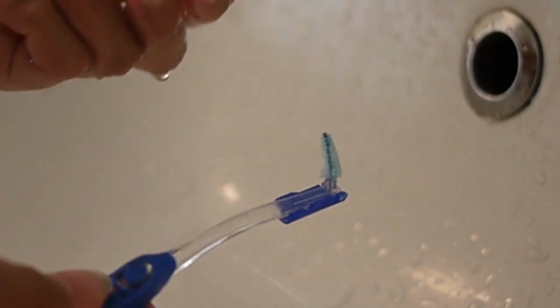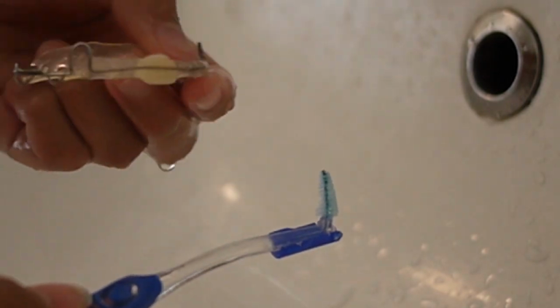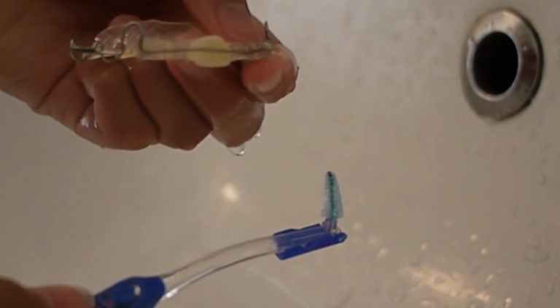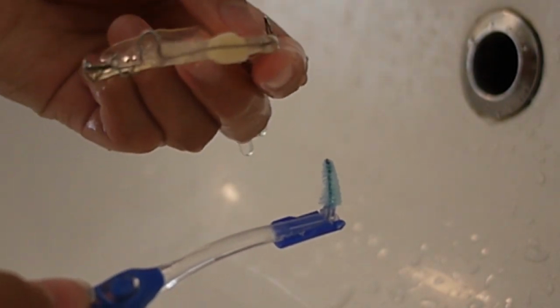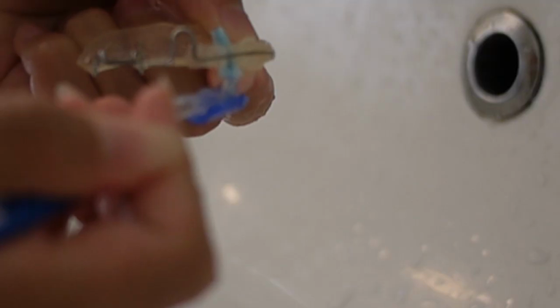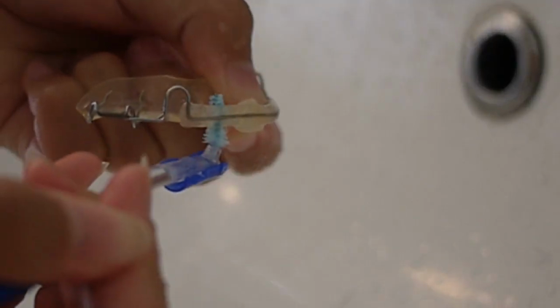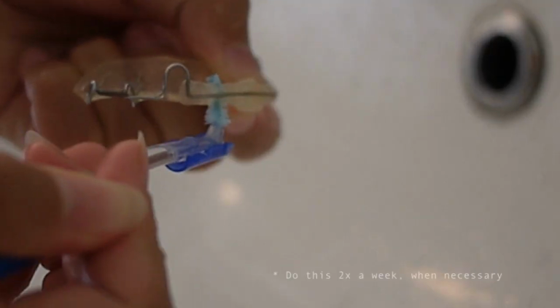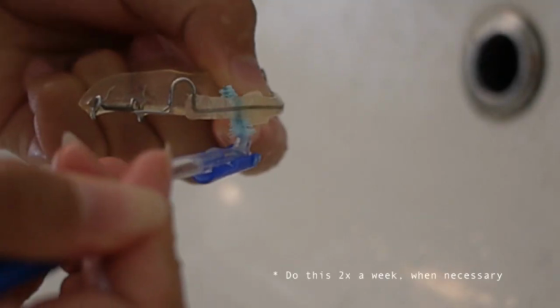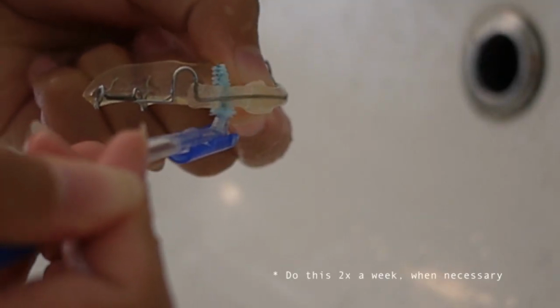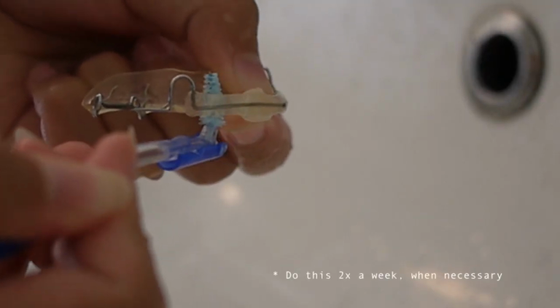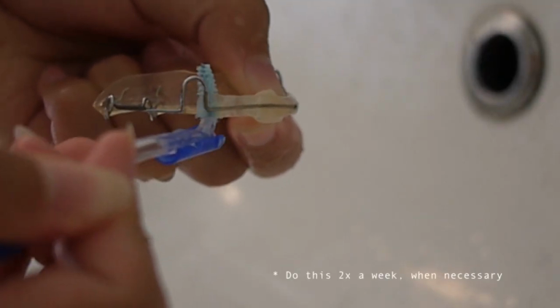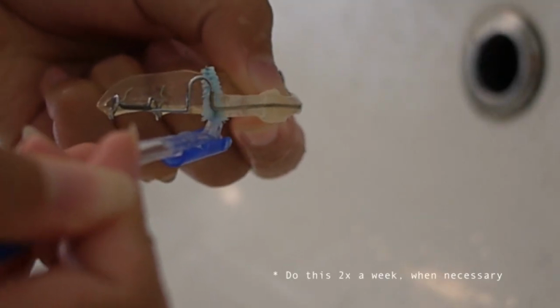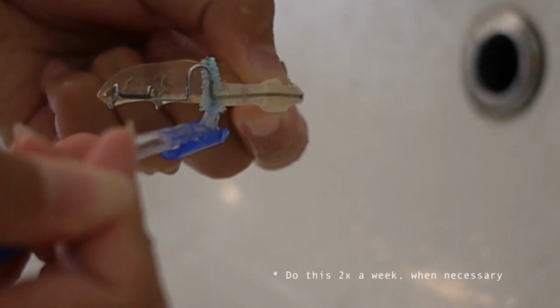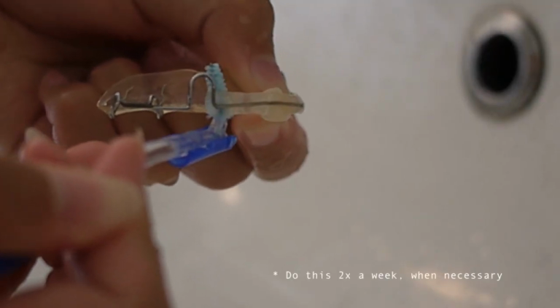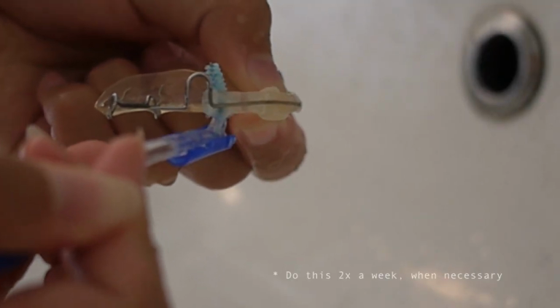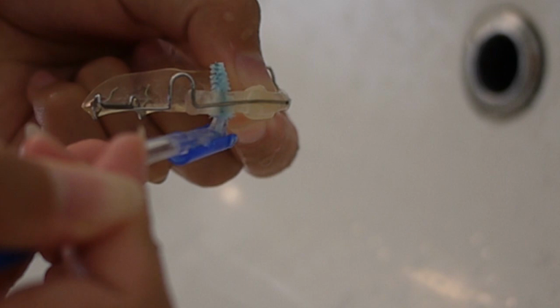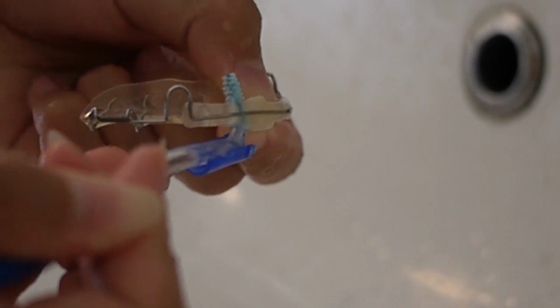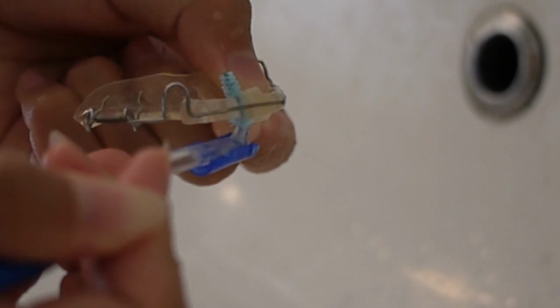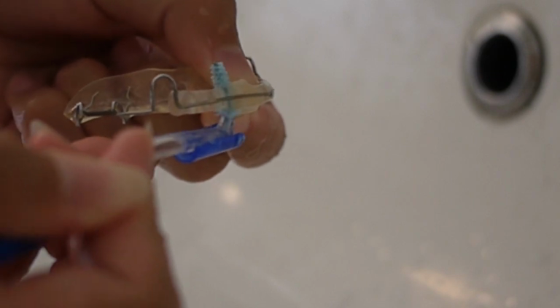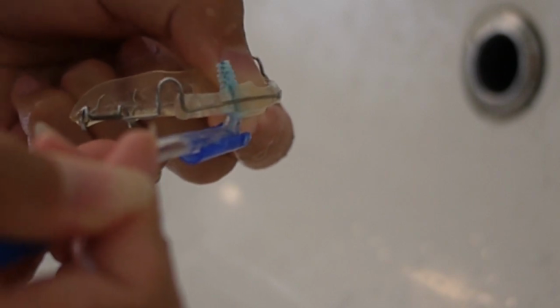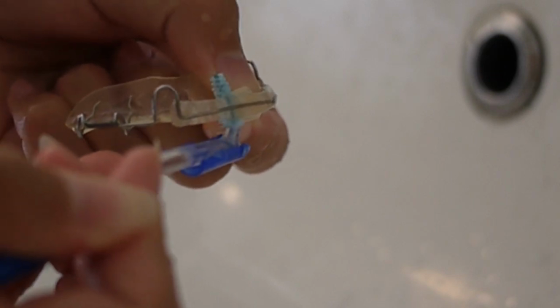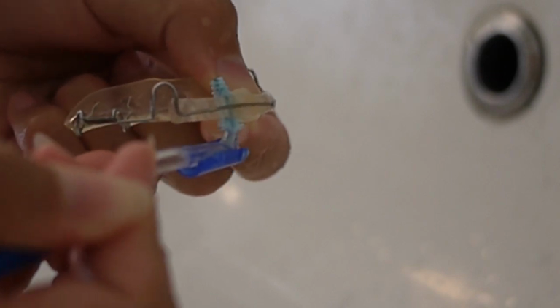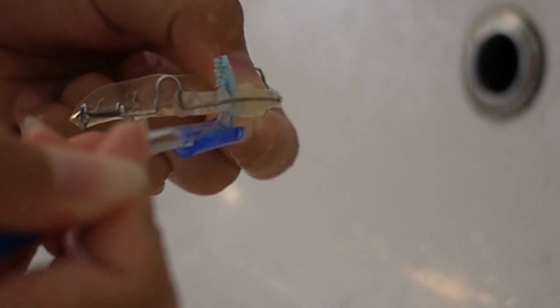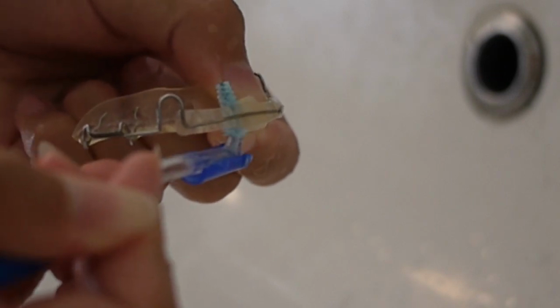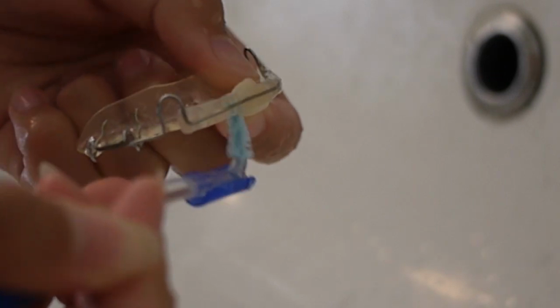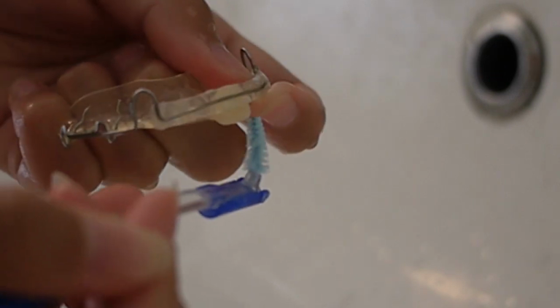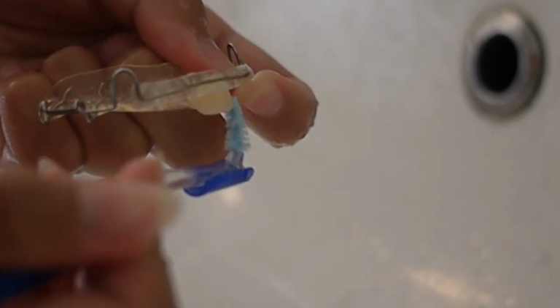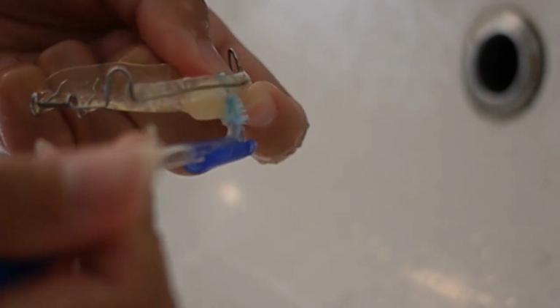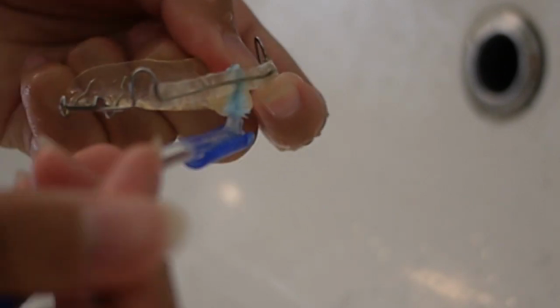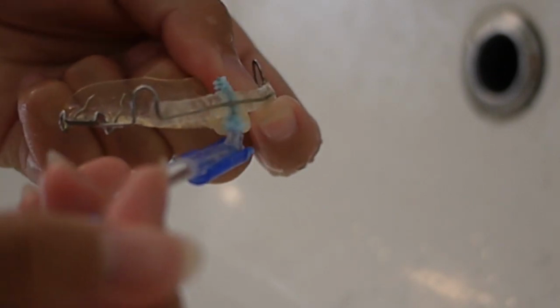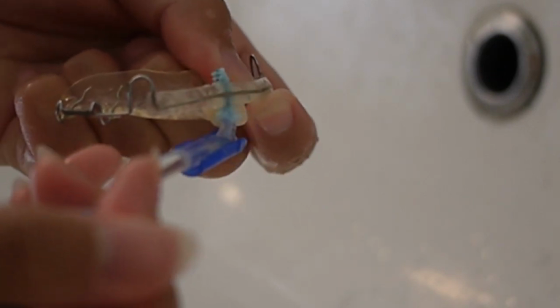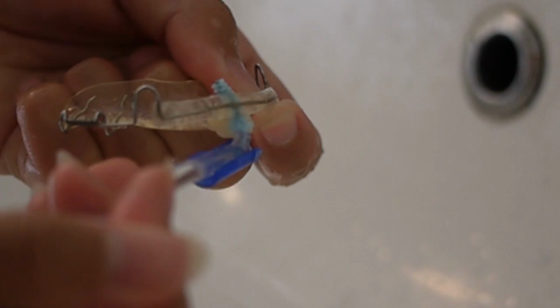For the next step, I go in with an interdental pick — aka a tiny Christmas tree — which is really great for getting the fine details or anything your toothbrush might have missed, especially around the sides of the tooth.